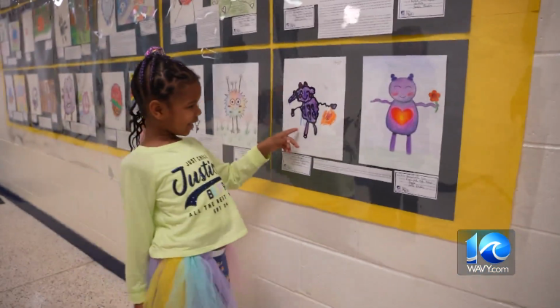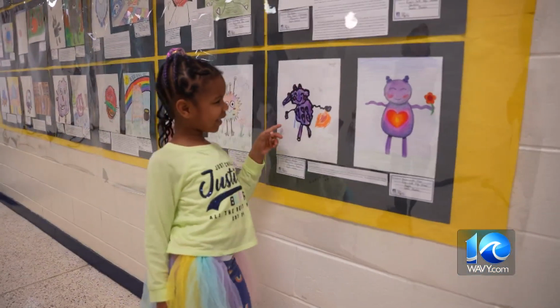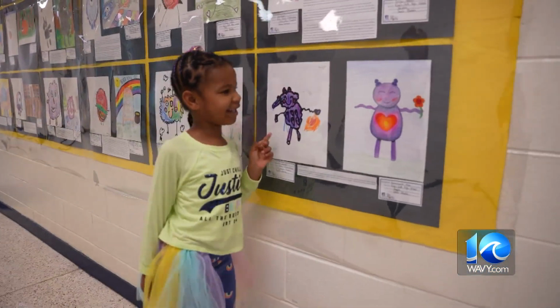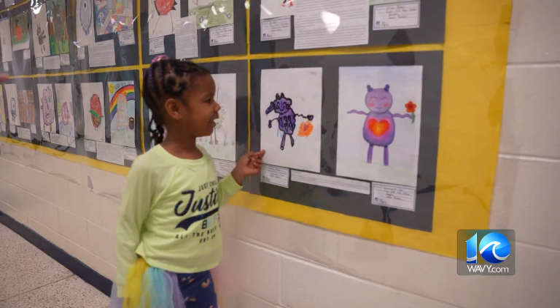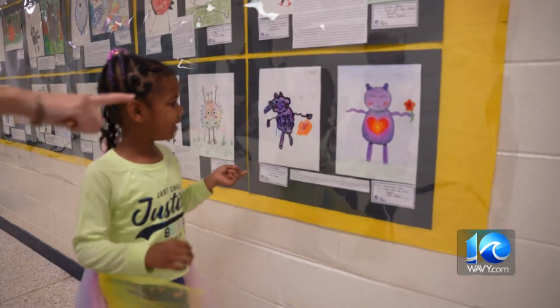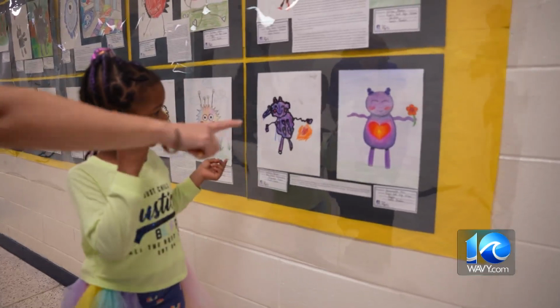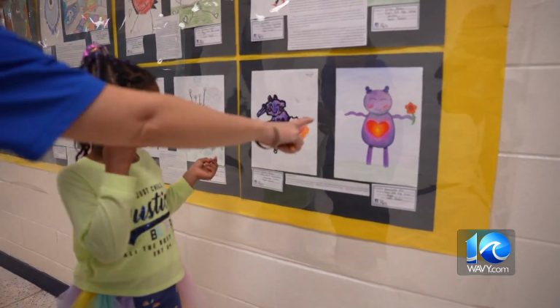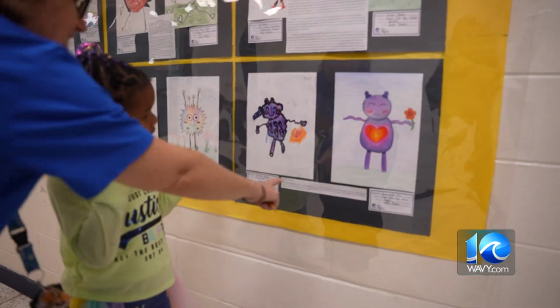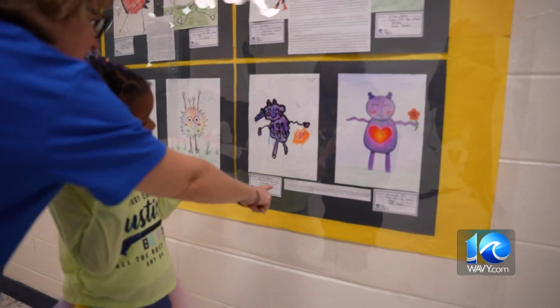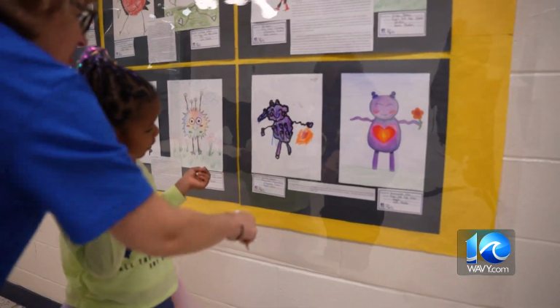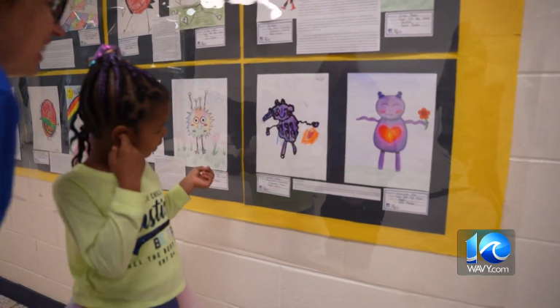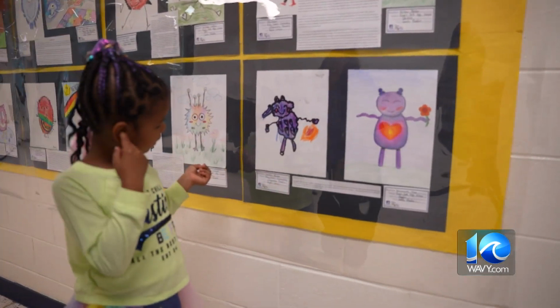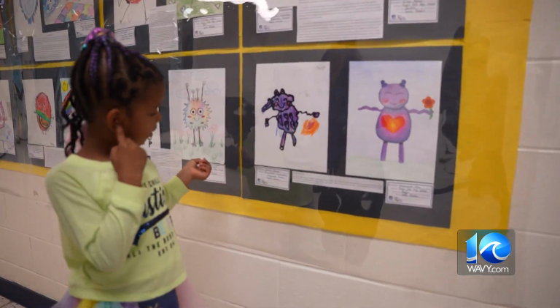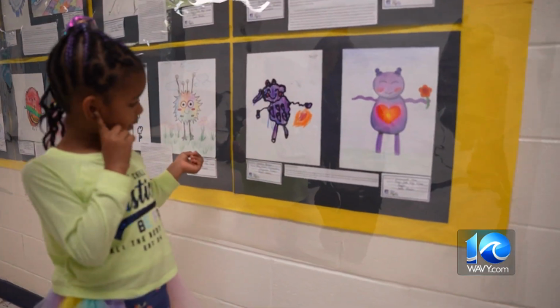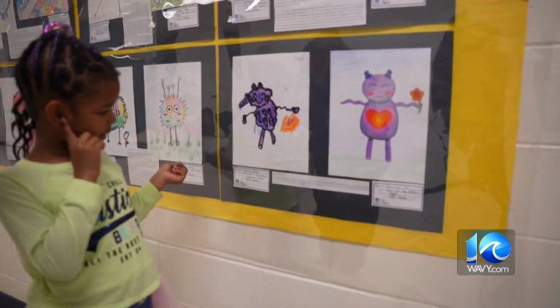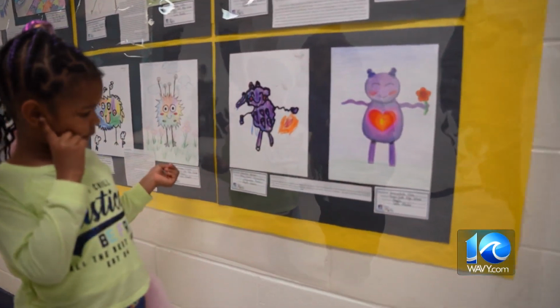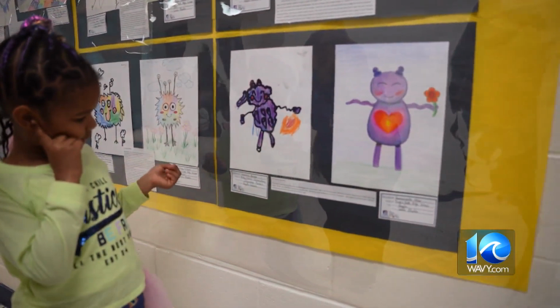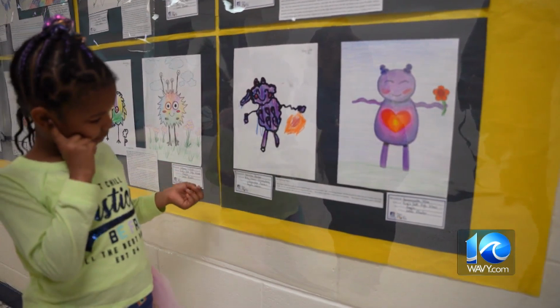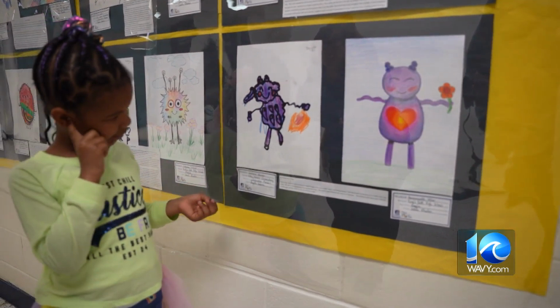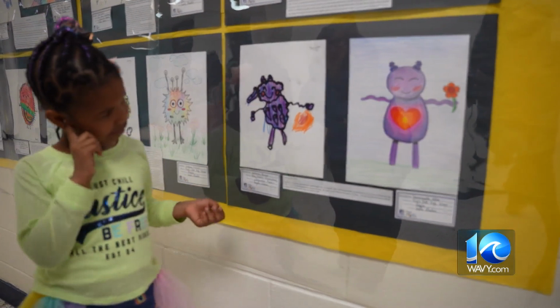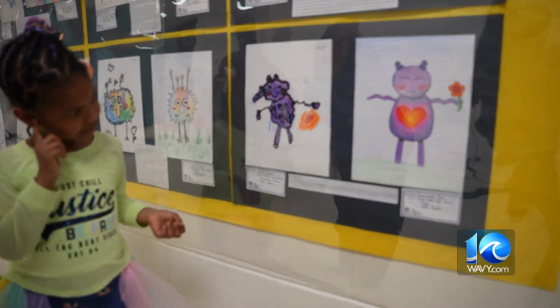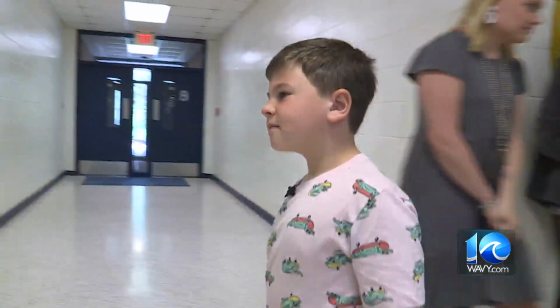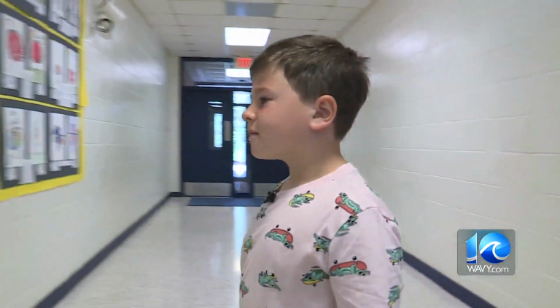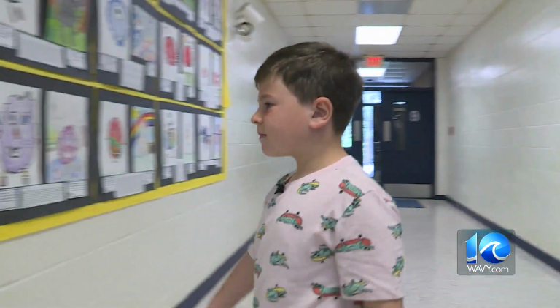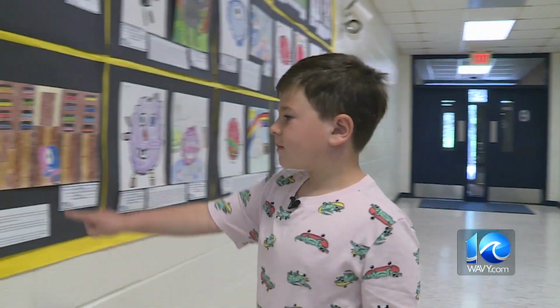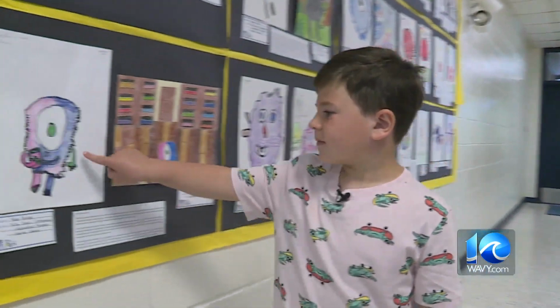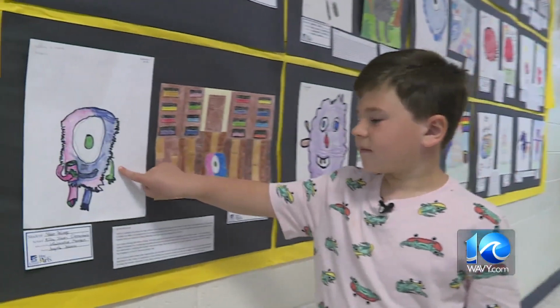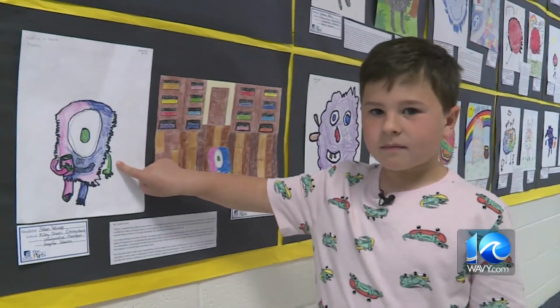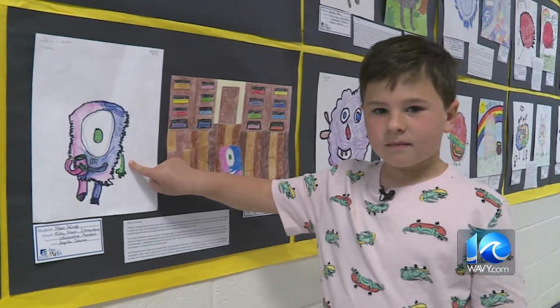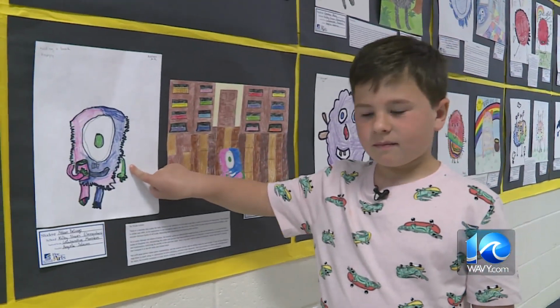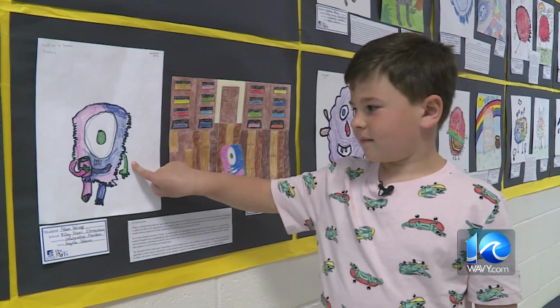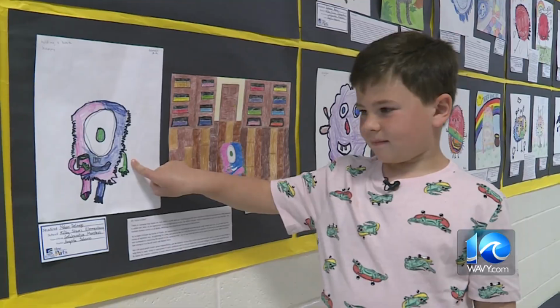Look what the high schooler did to your picture — and she wrote a story. Inside Kilby Shores Elementary are some monster collaborators. Which one did you draw? Oh, that's a good one.